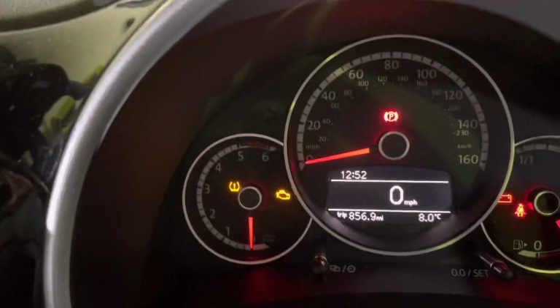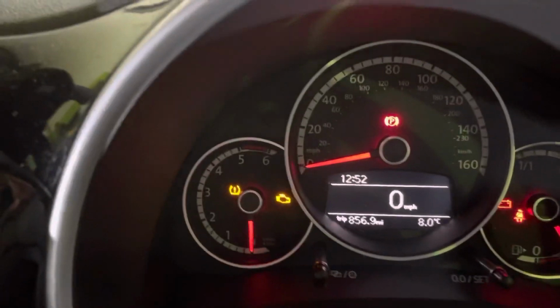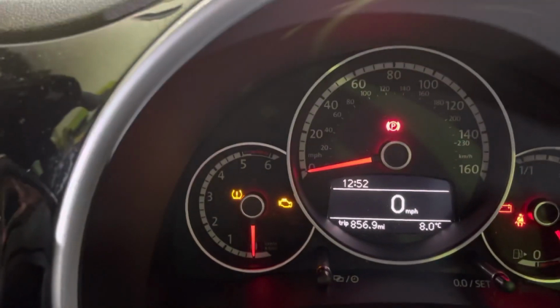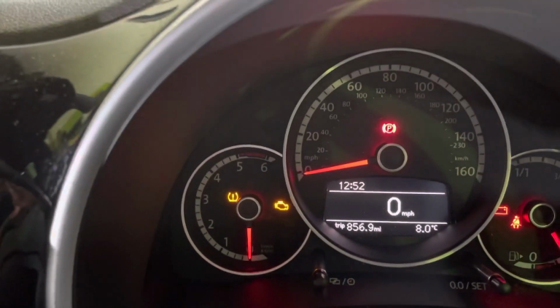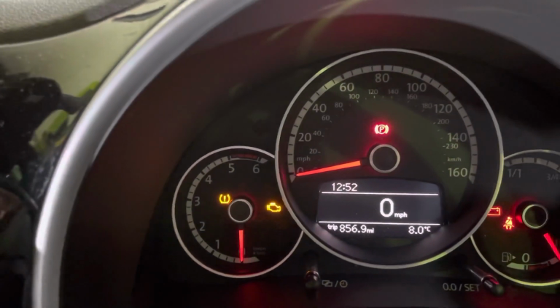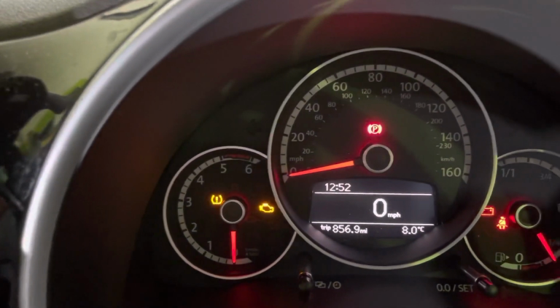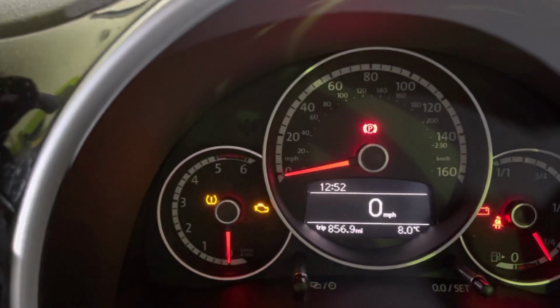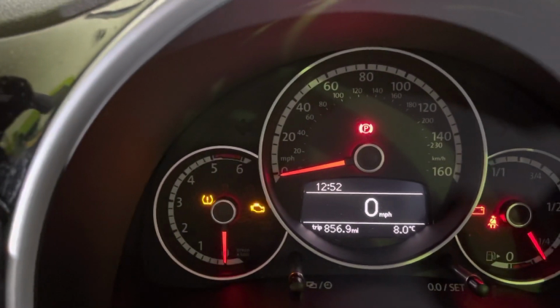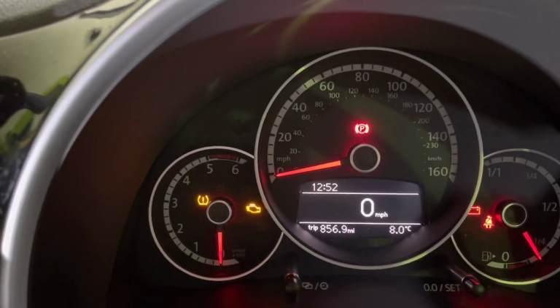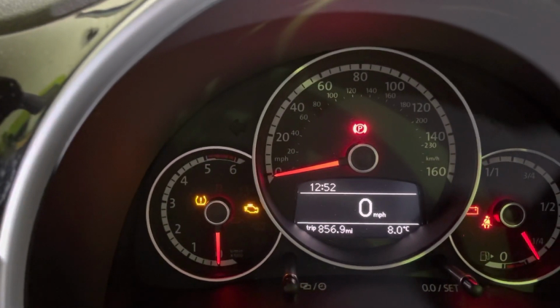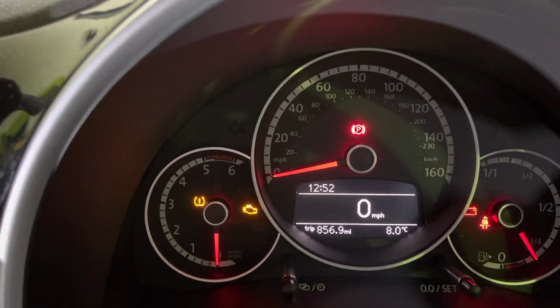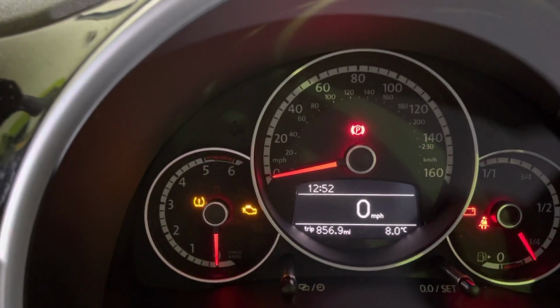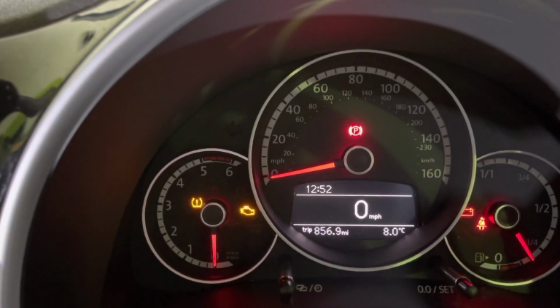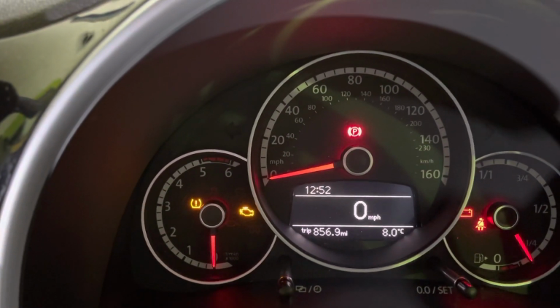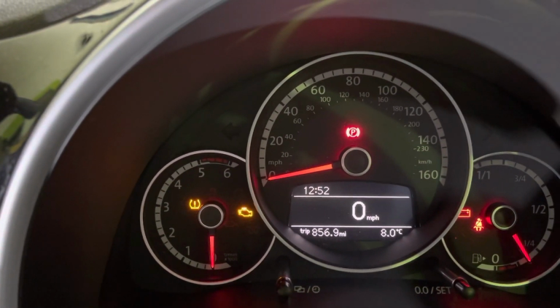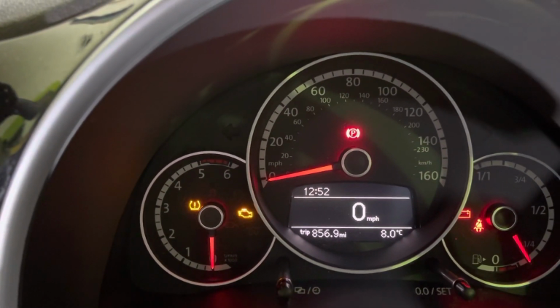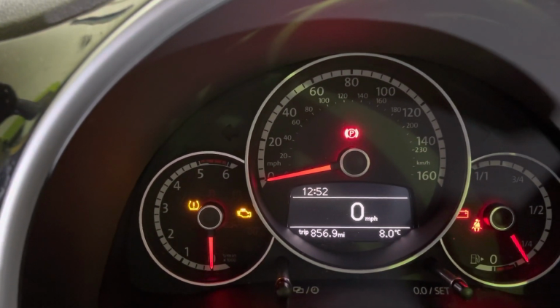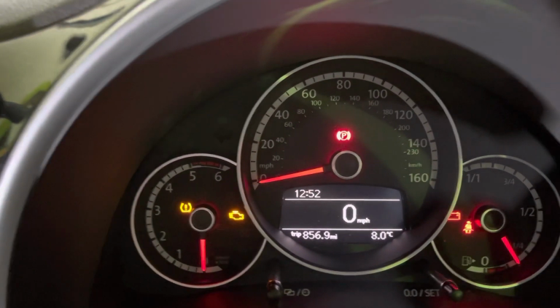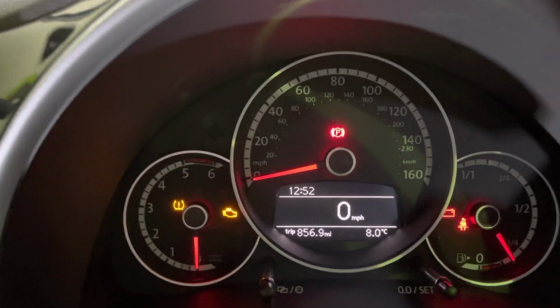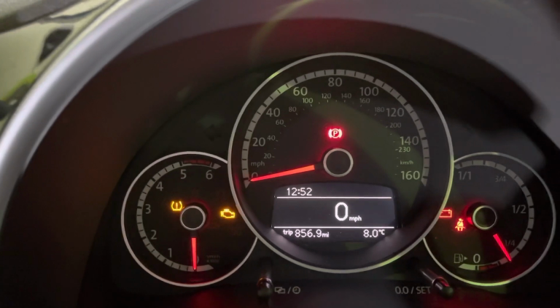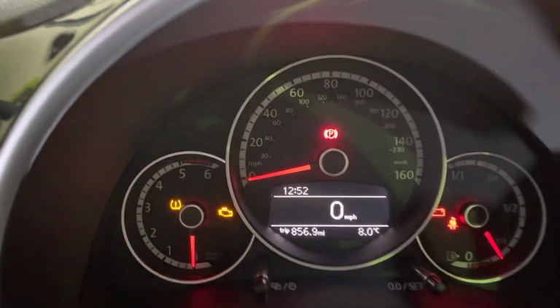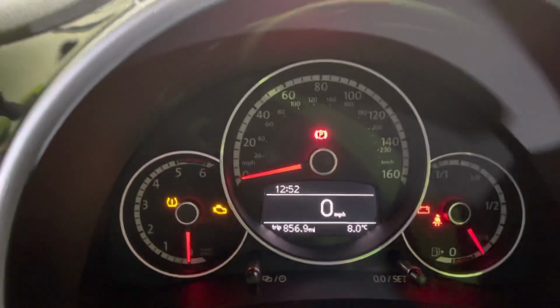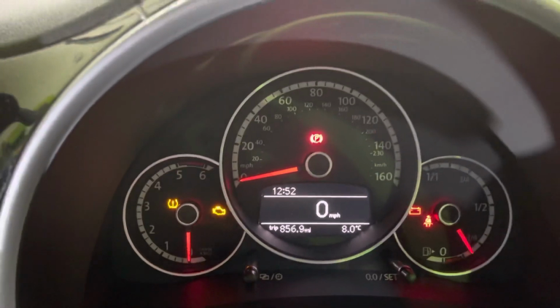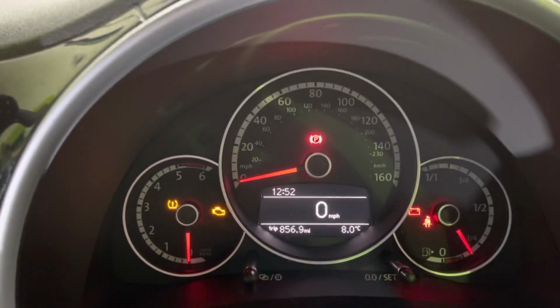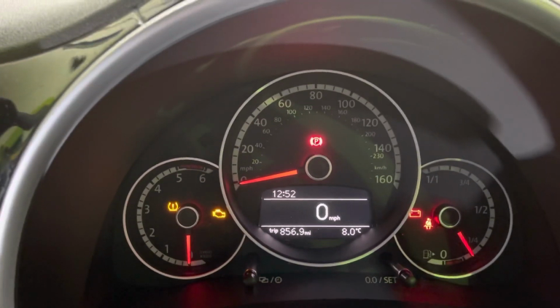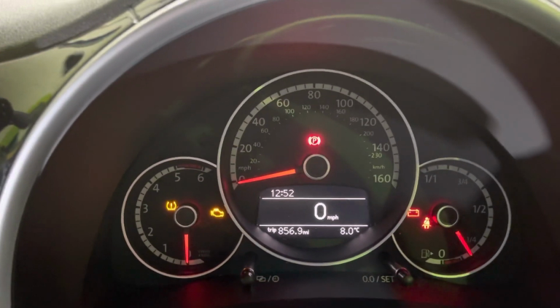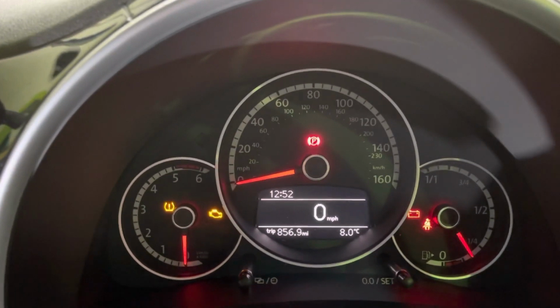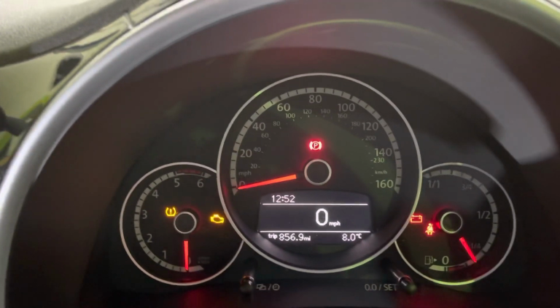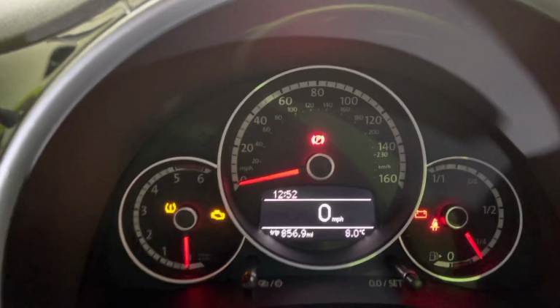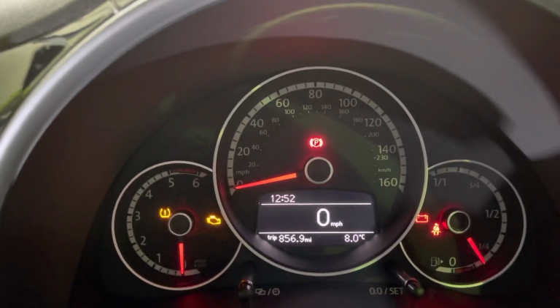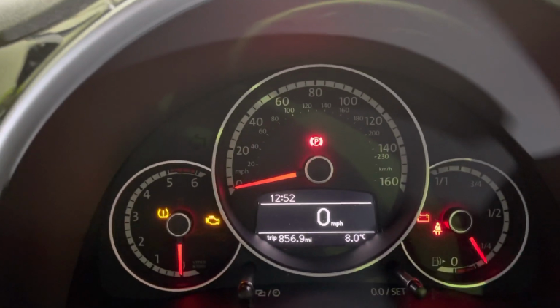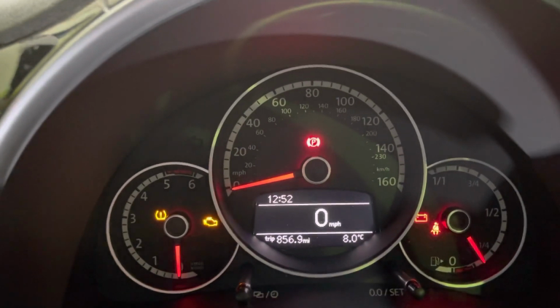First things first, obviously check your tyre pressures. We found a nail in the near-side rear — only had £15 in it — that was why the light's on. So we've blown all the tyres up and driven it in and out.